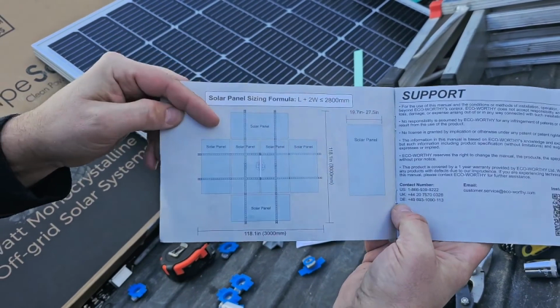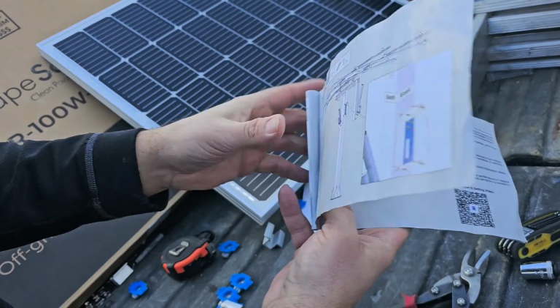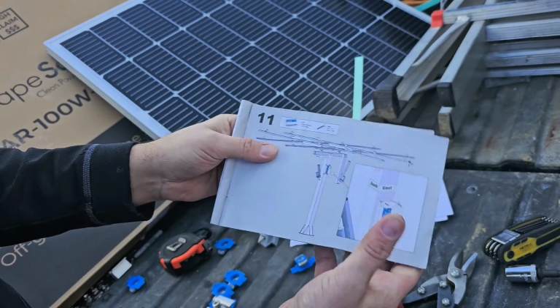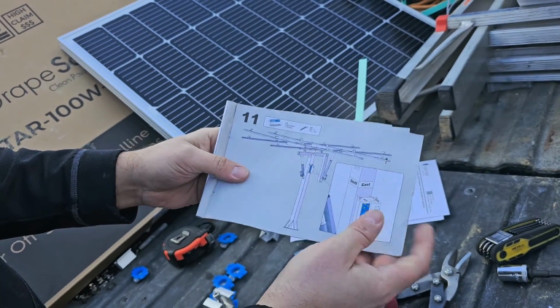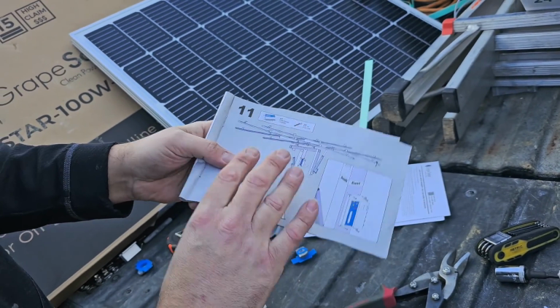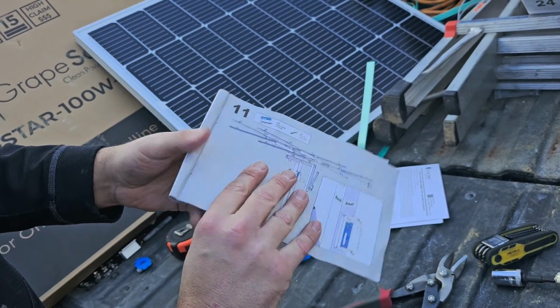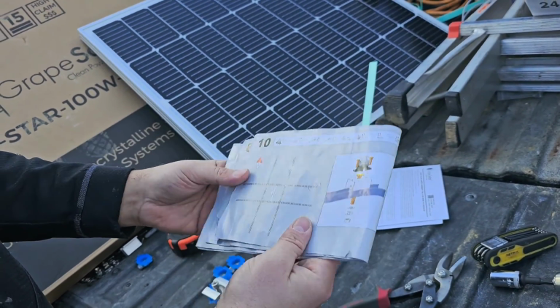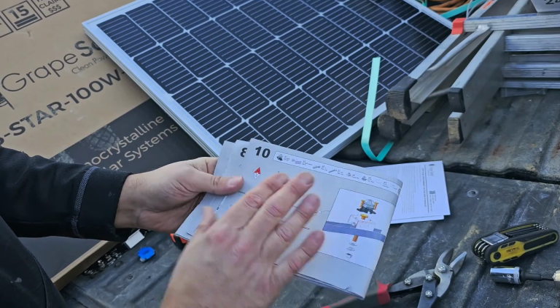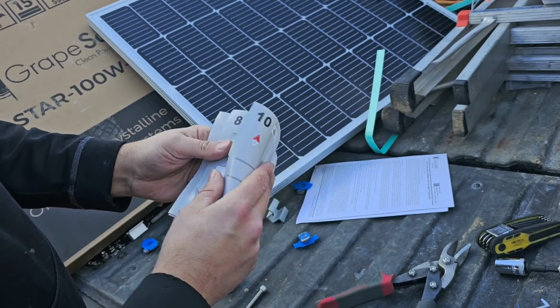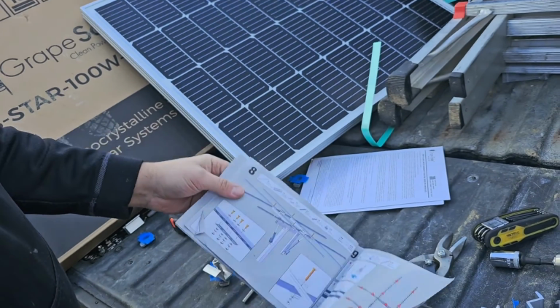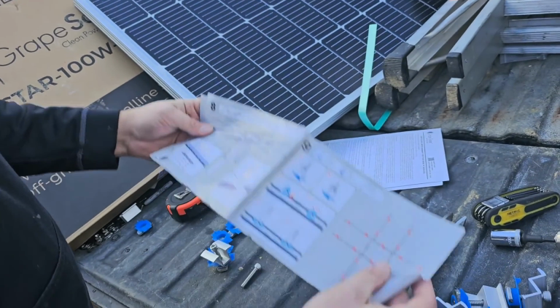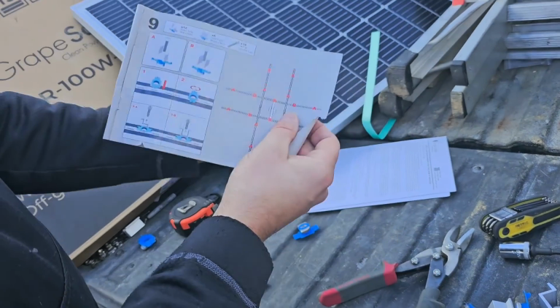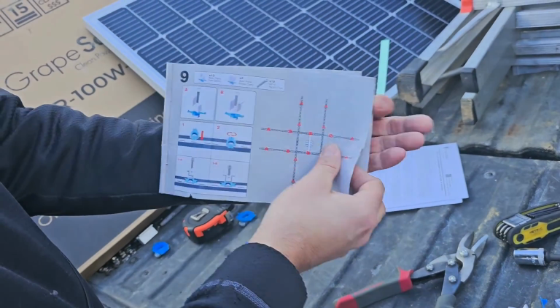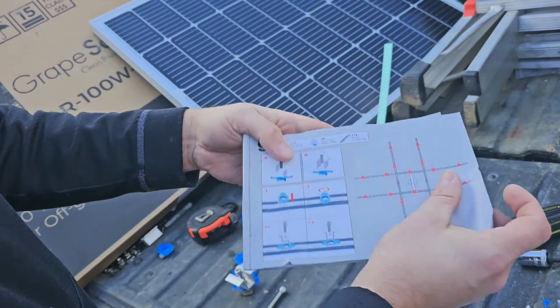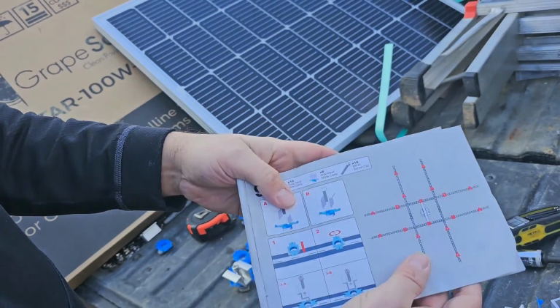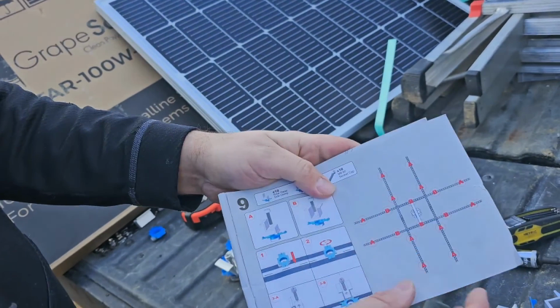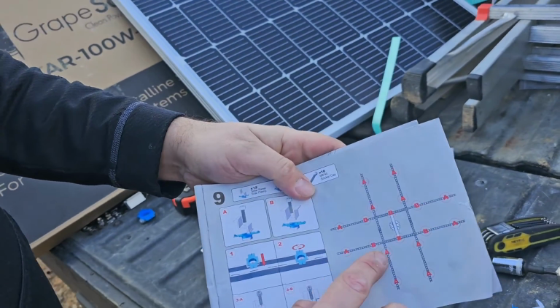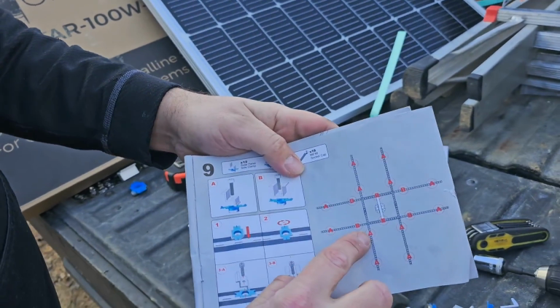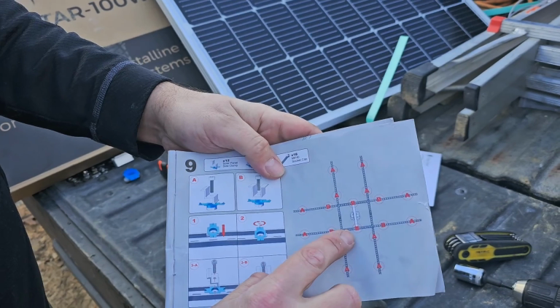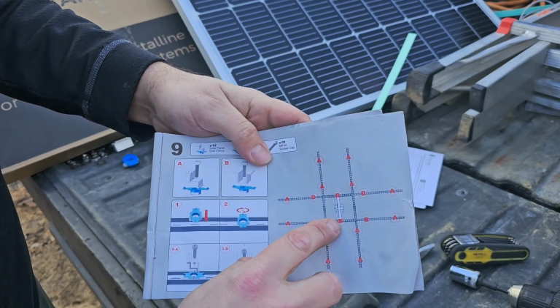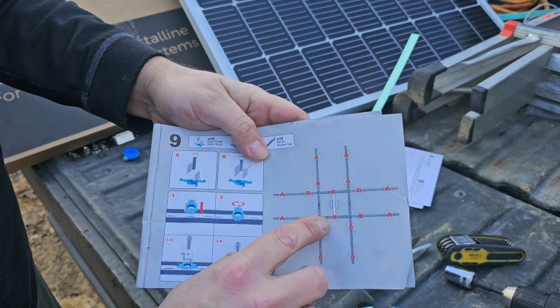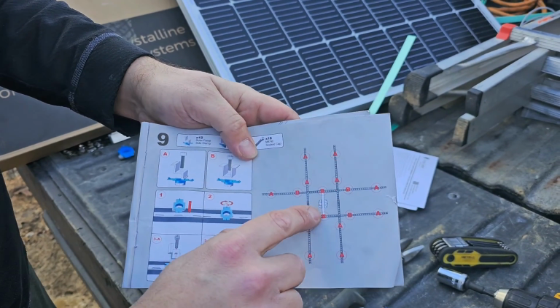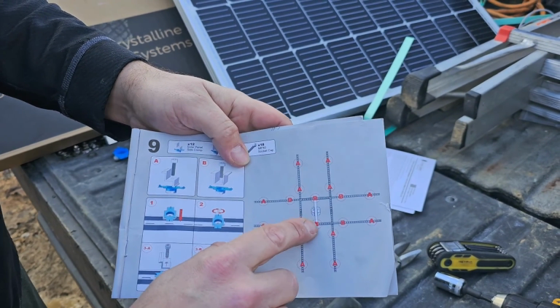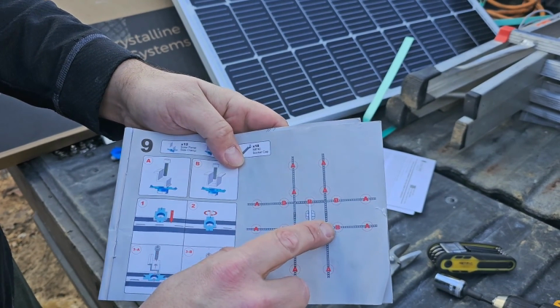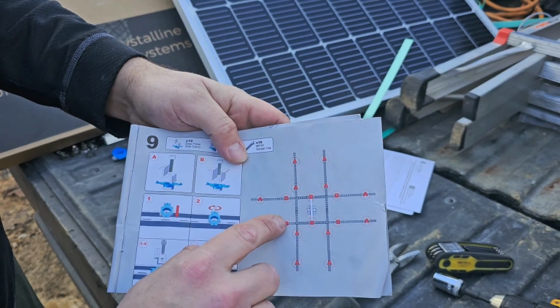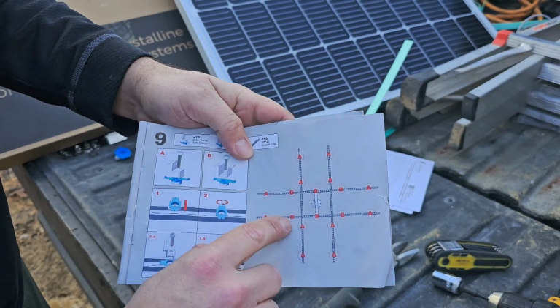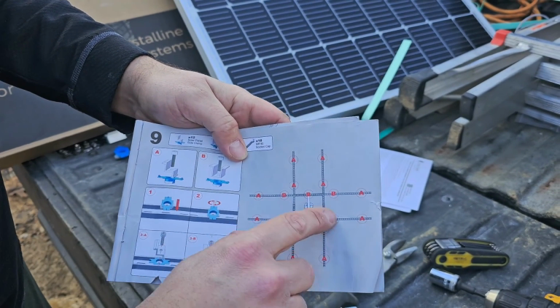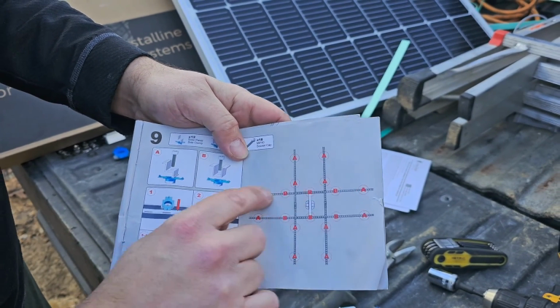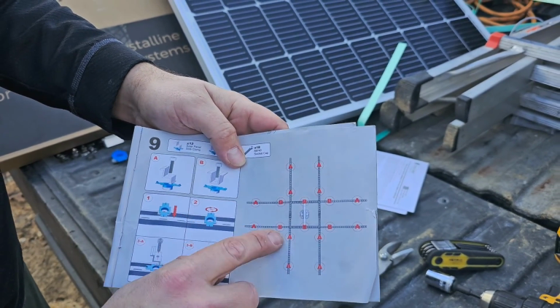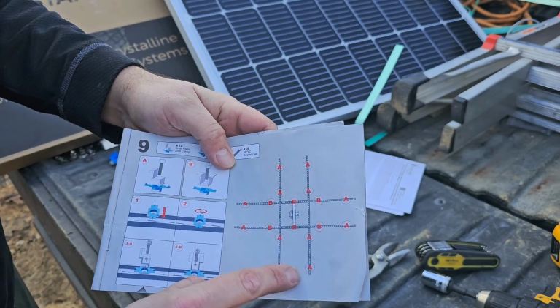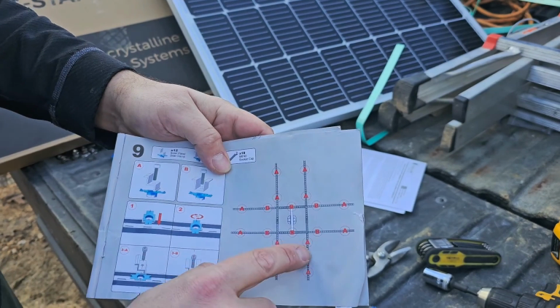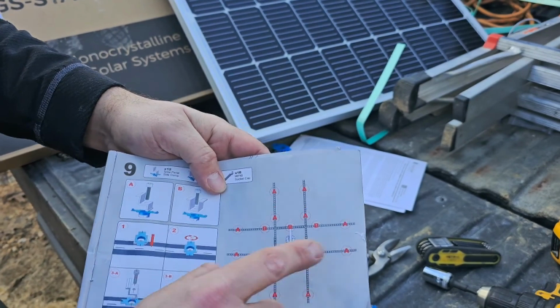You can look at that to know how many panels you're going to be able to fit. And then on page 9, we've got signs labeled A and B. B is where you put your middle clamps, and A is where you put your side clamps.